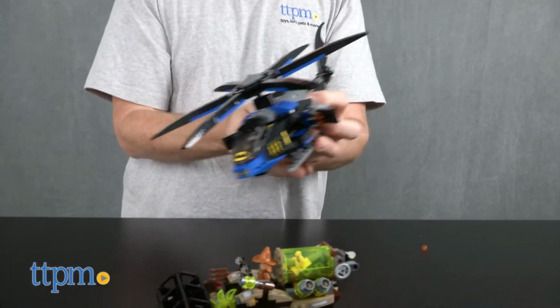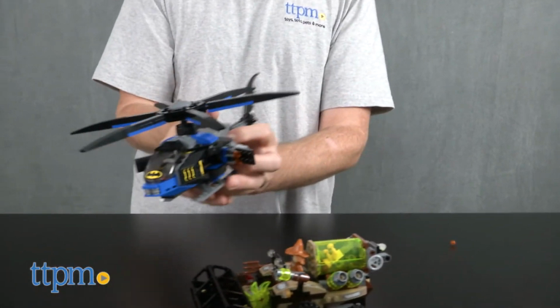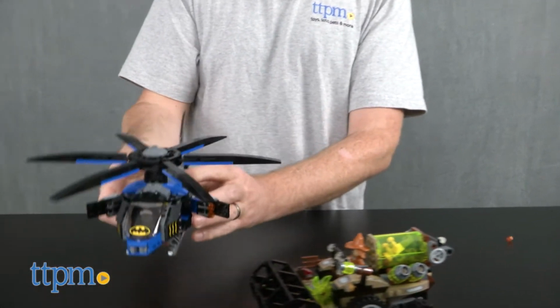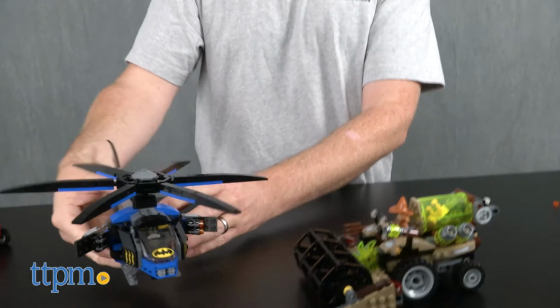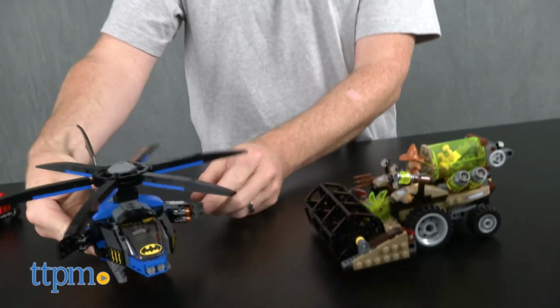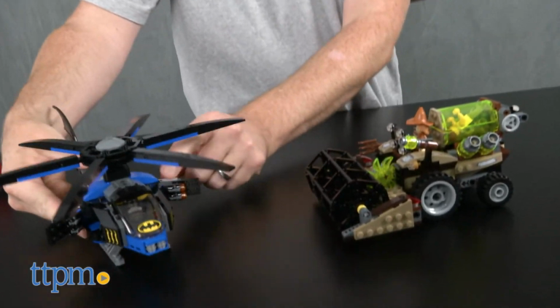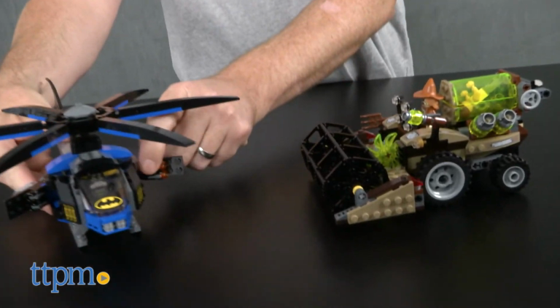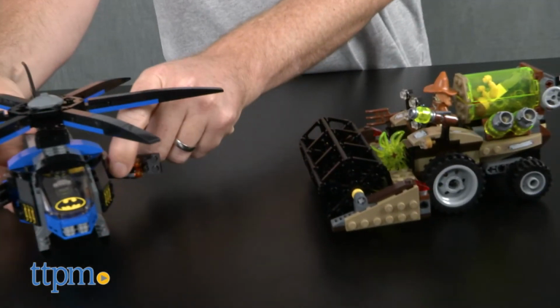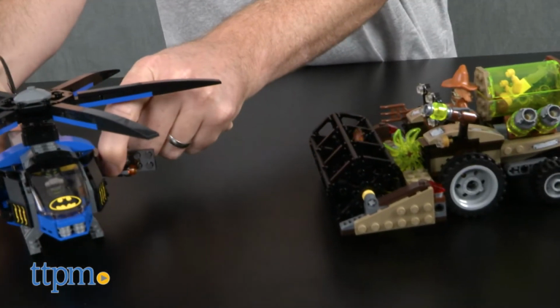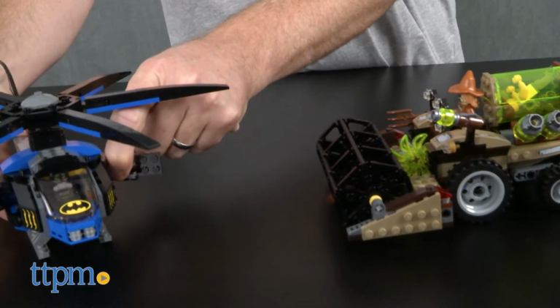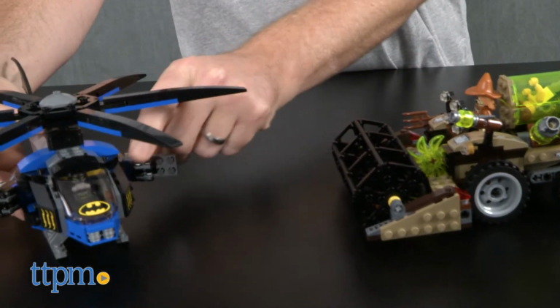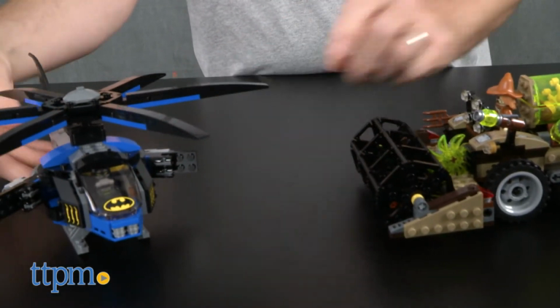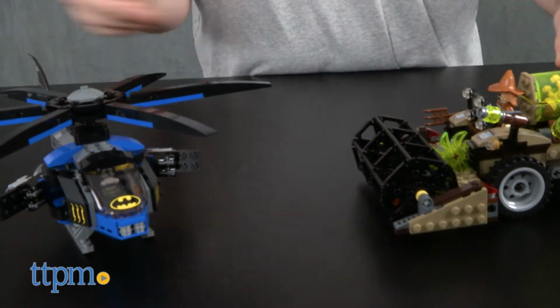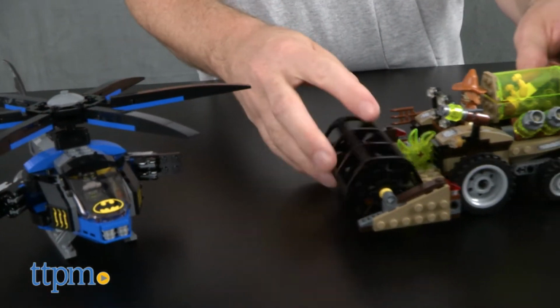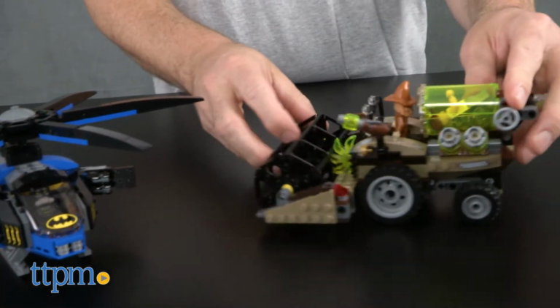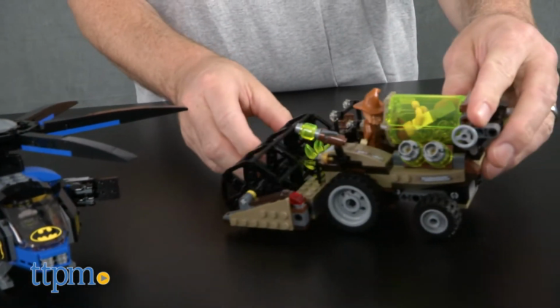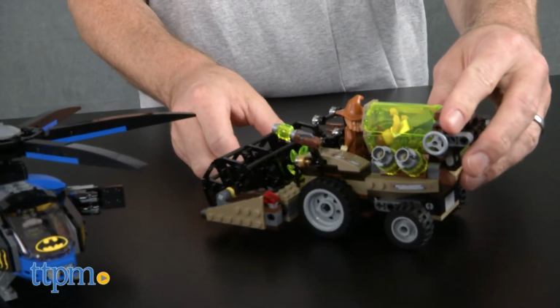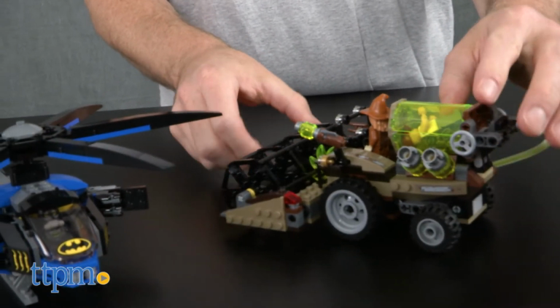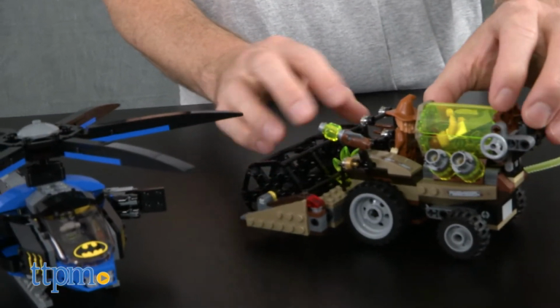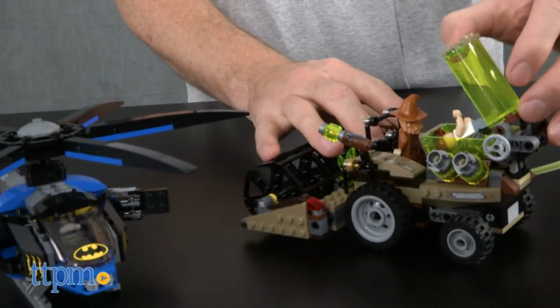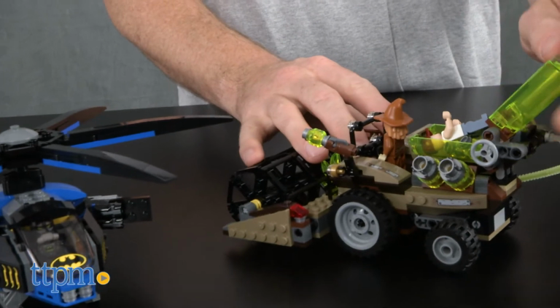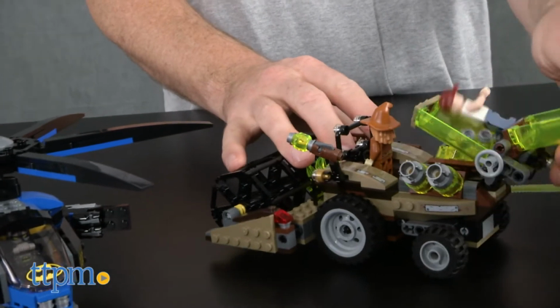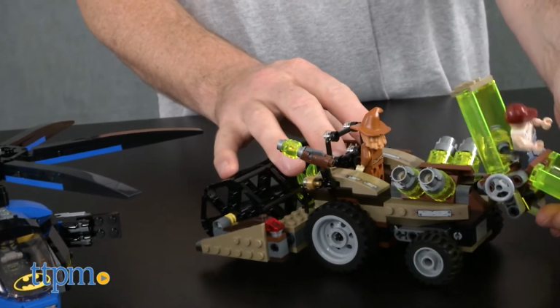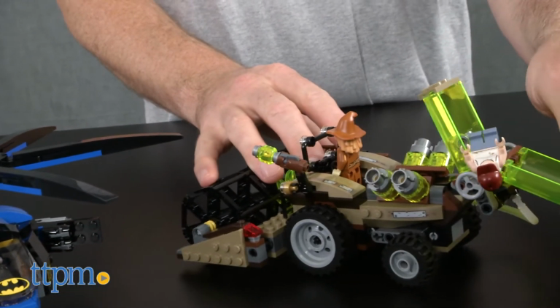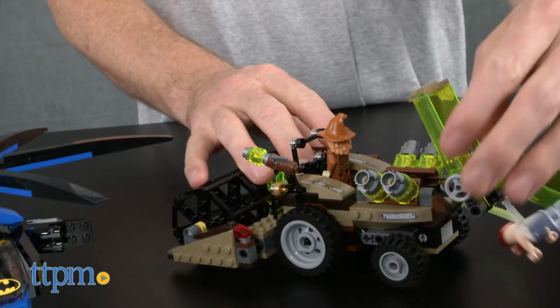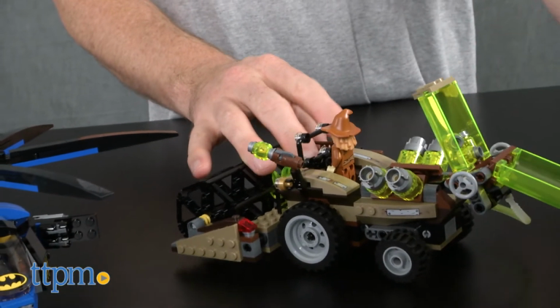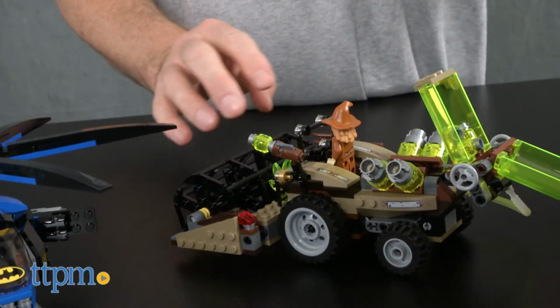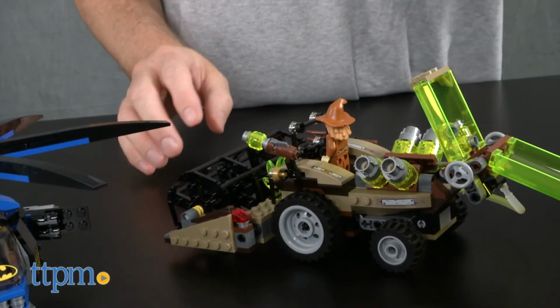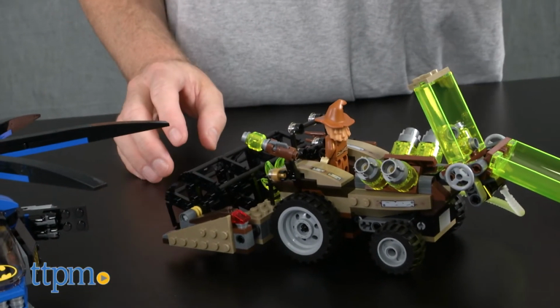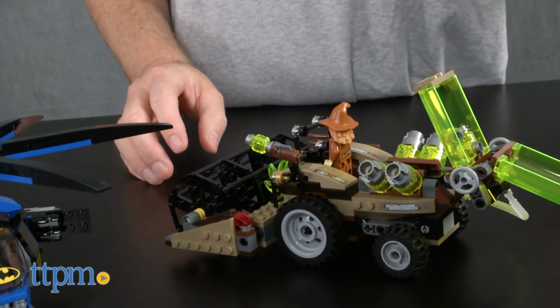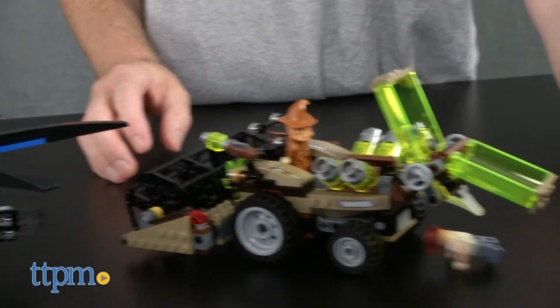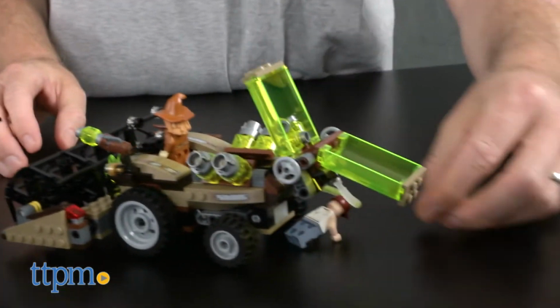The set is intended for LEGO builders and DC Comics and Batman fans ages 7 to 14. We think fans much older than 14 will like it also, and that includes adult collectors.